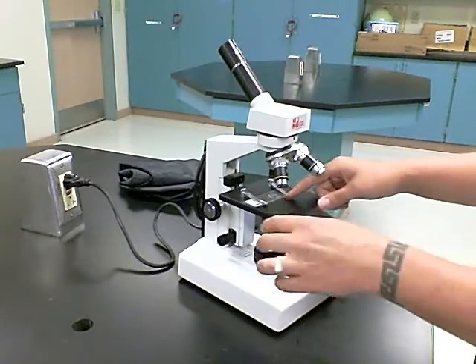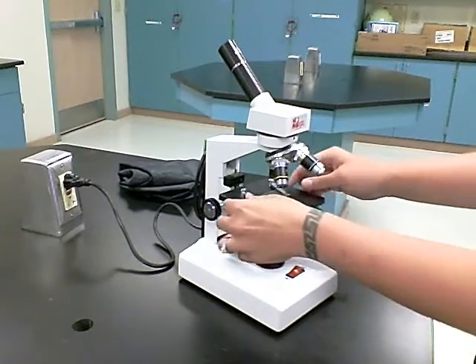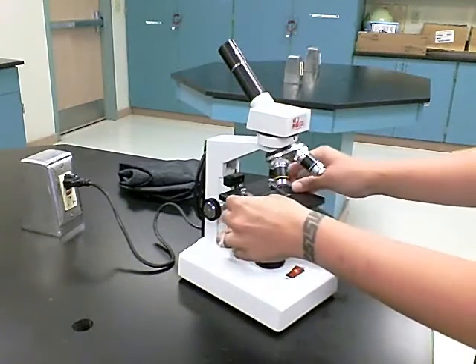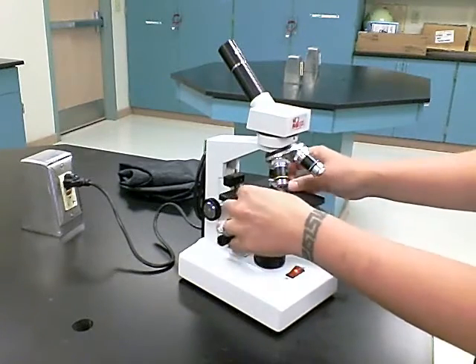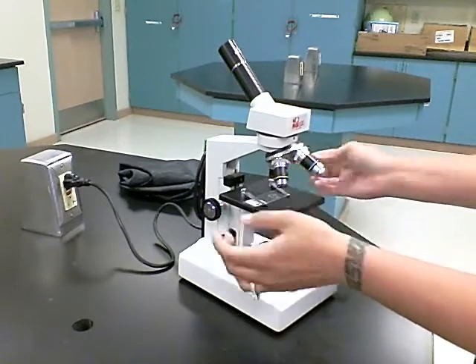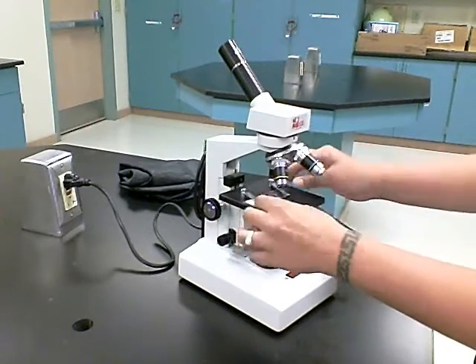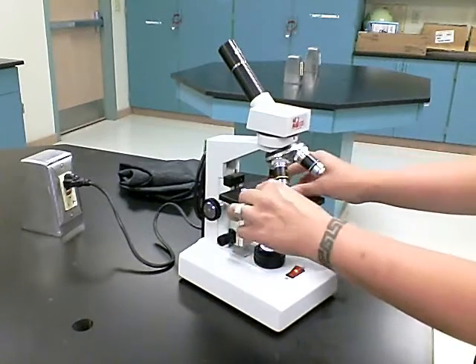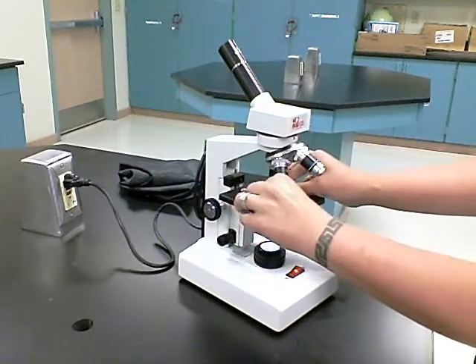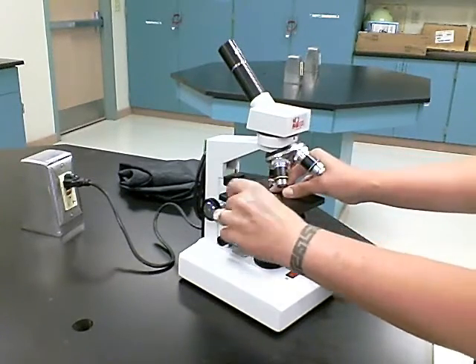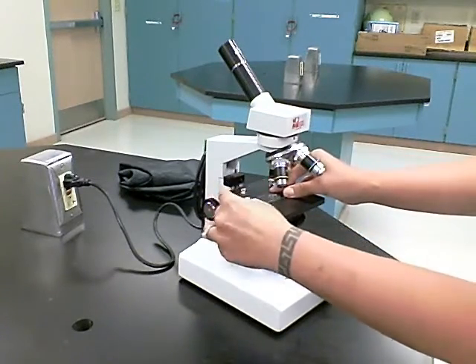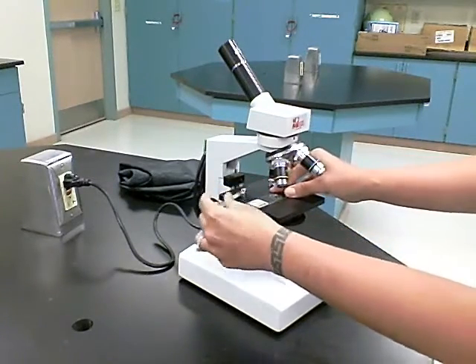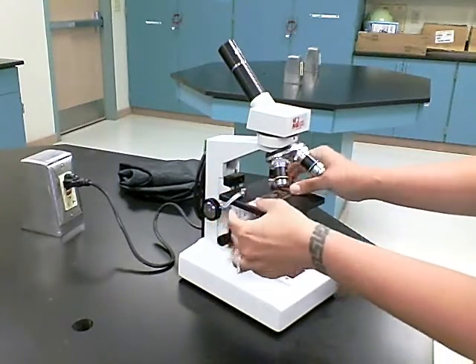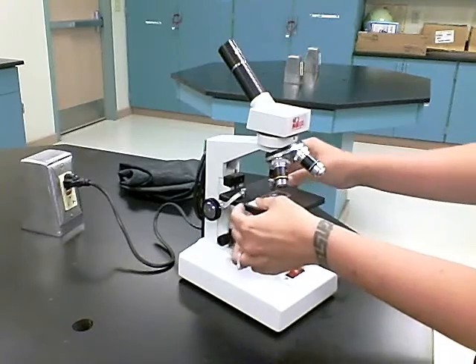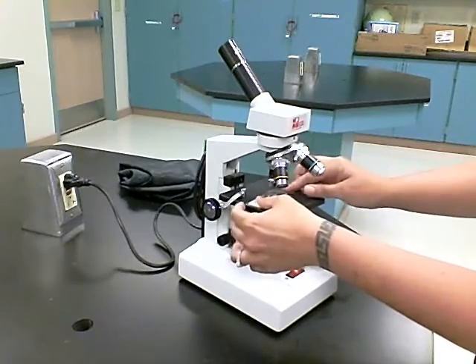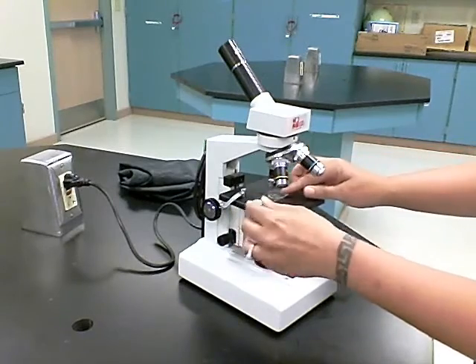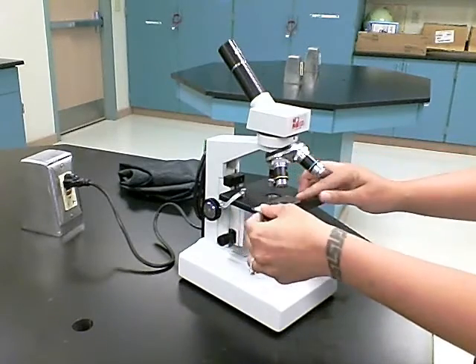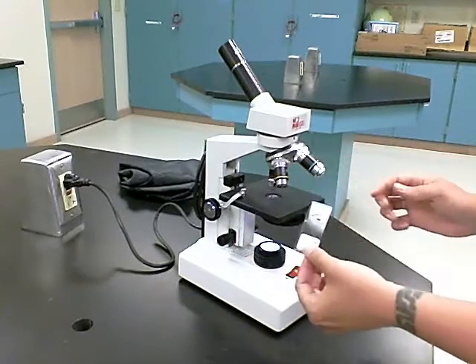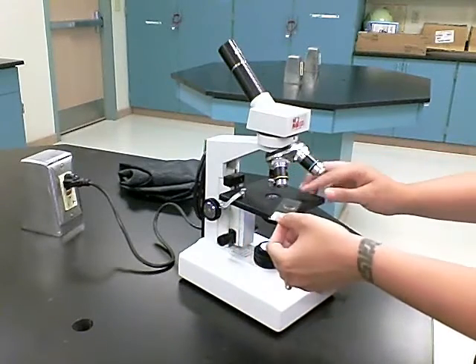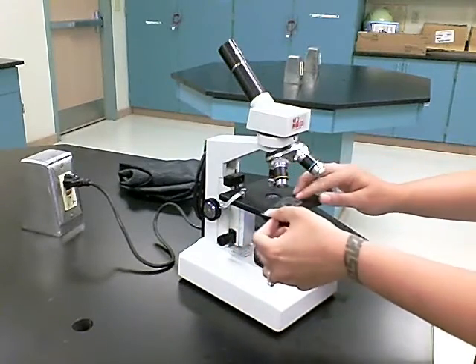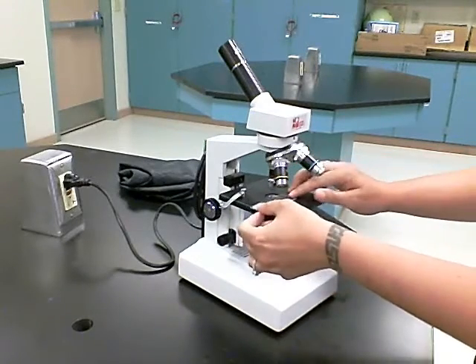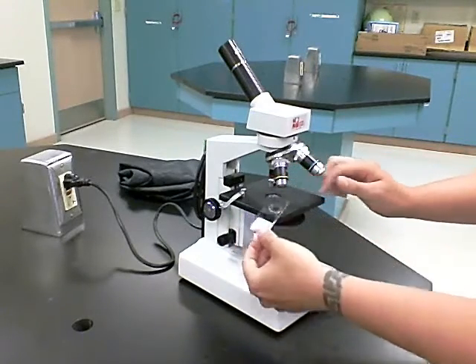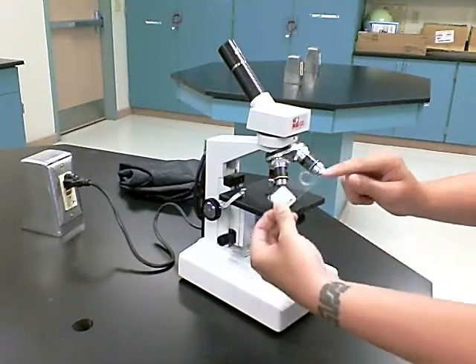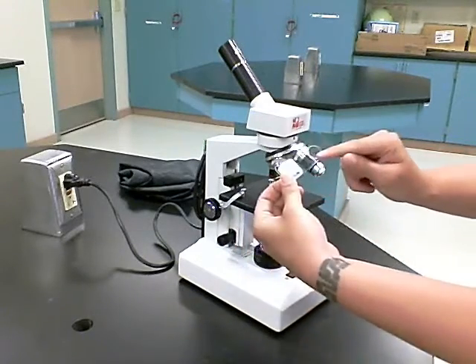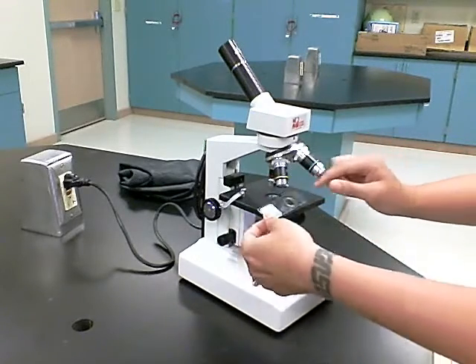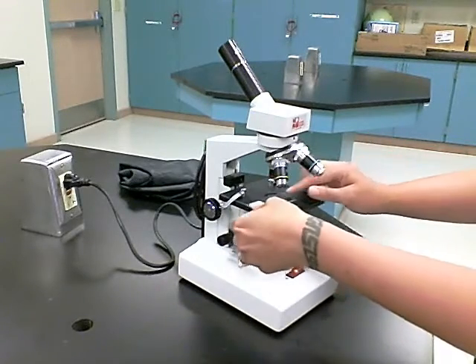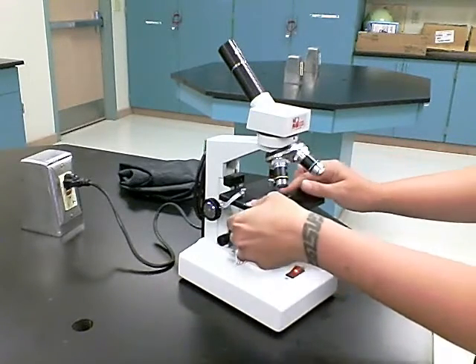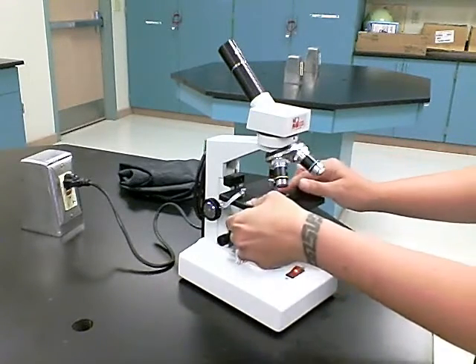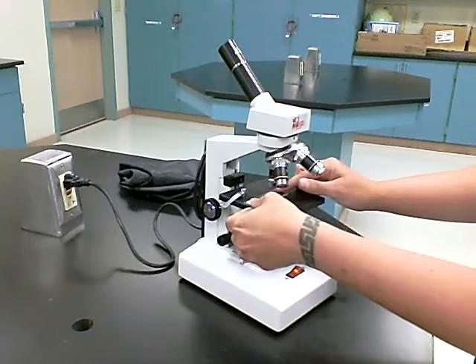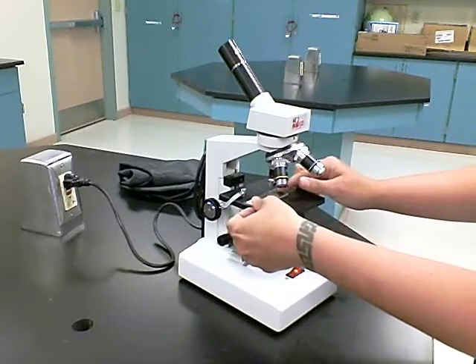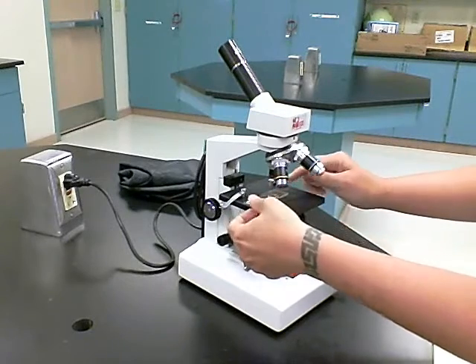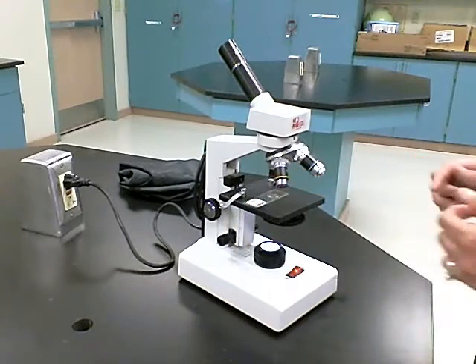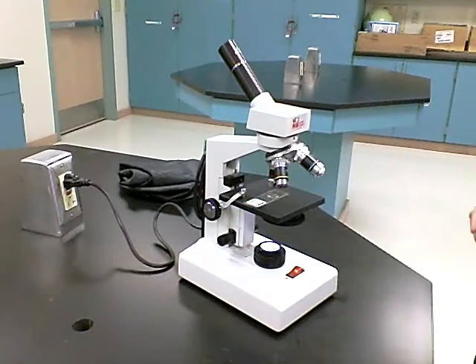If you choose not to use the stage clips, you simply push them to the side, and again you place your slide on the stage so that the specimen is directly in the center of the light.